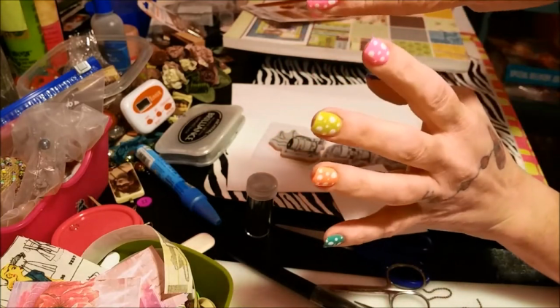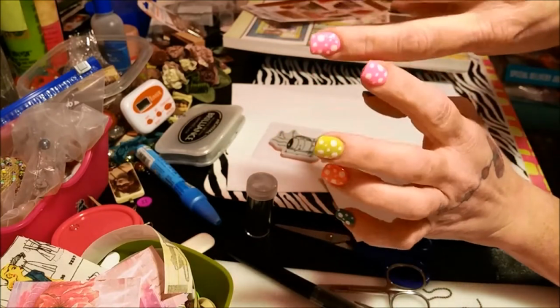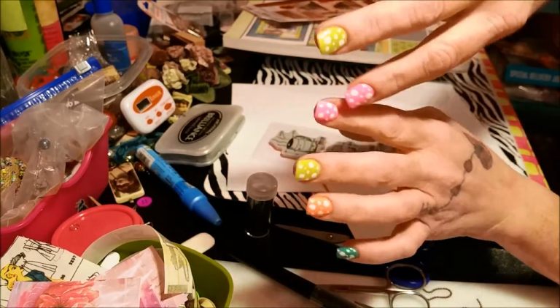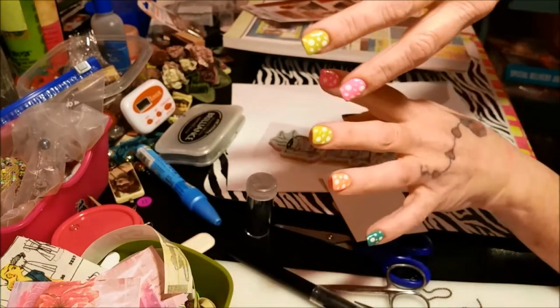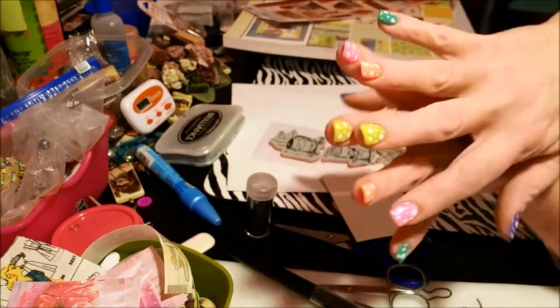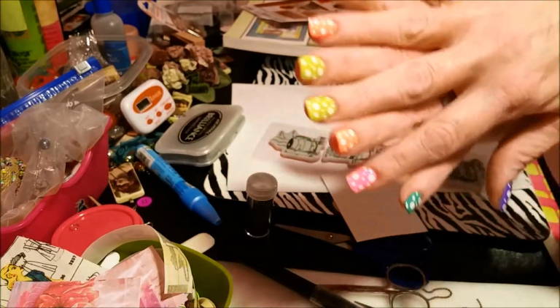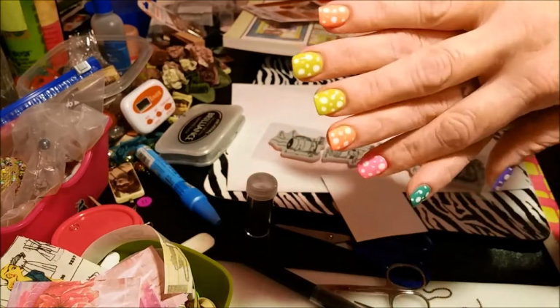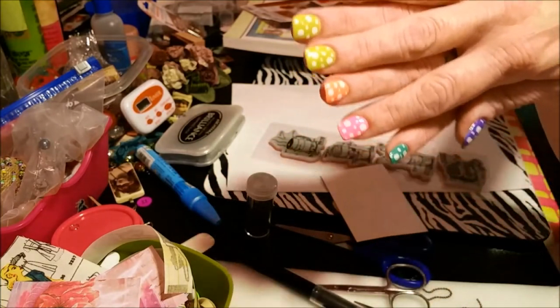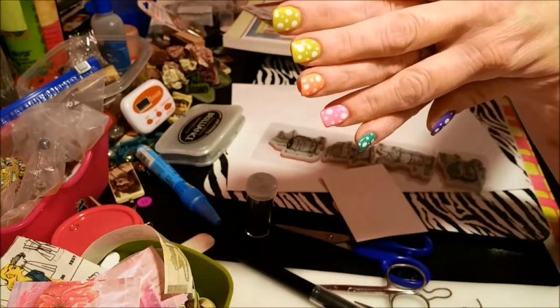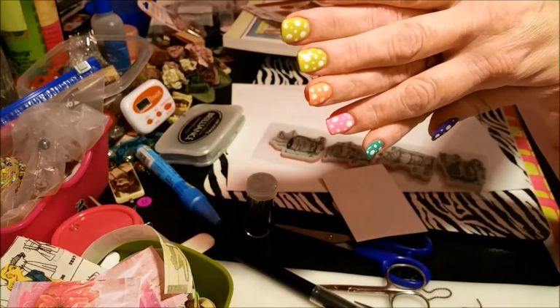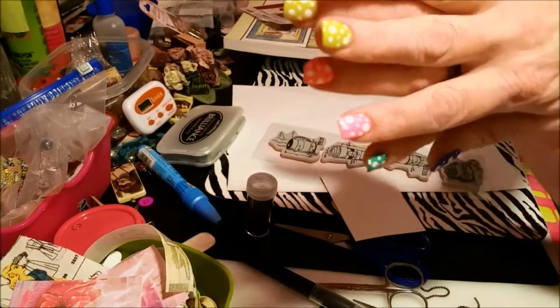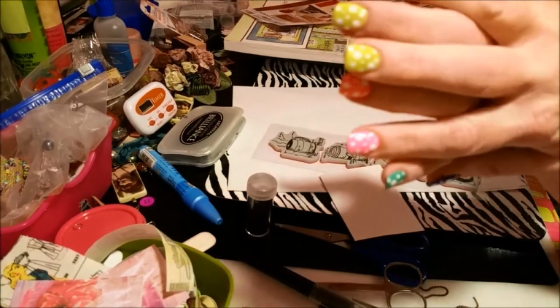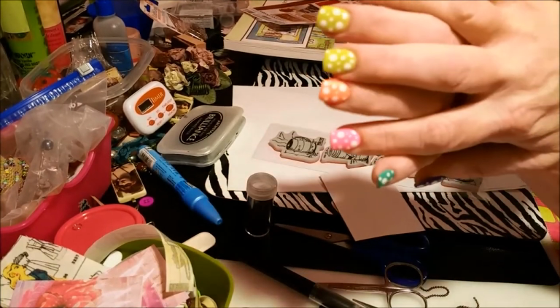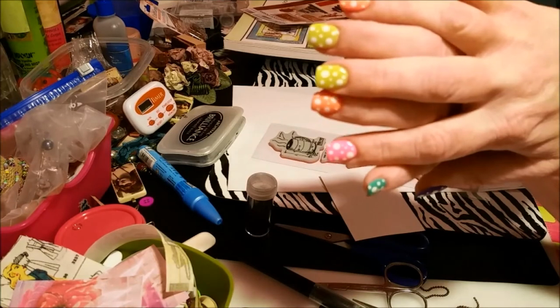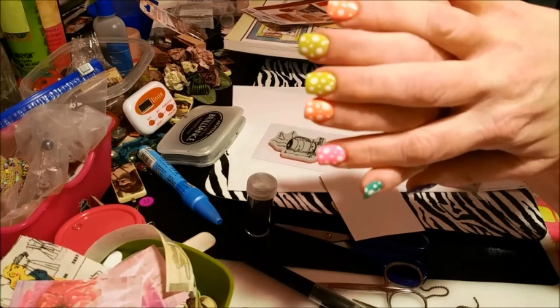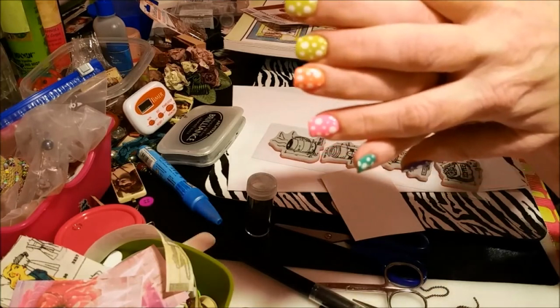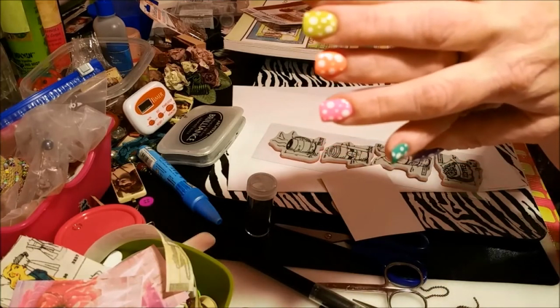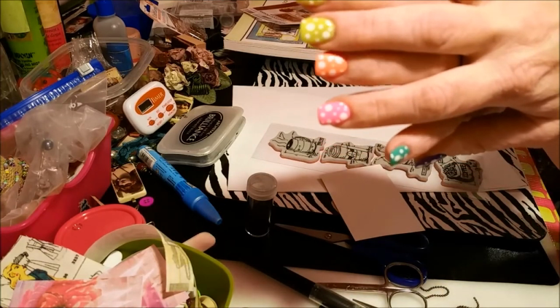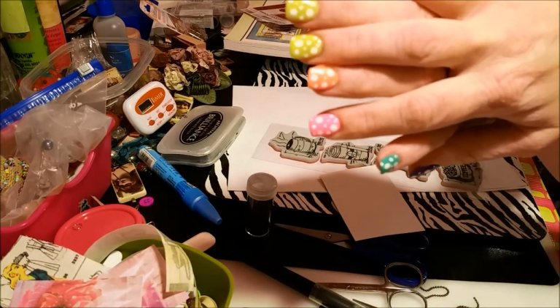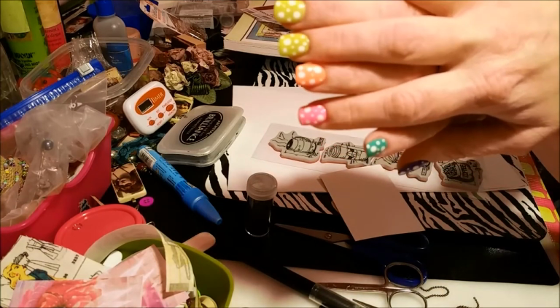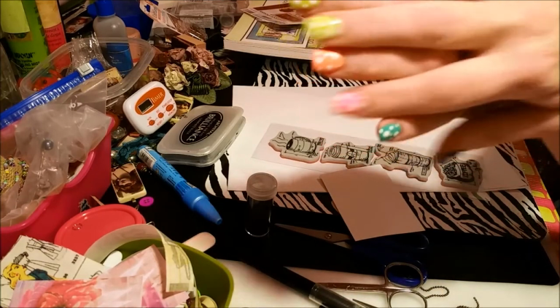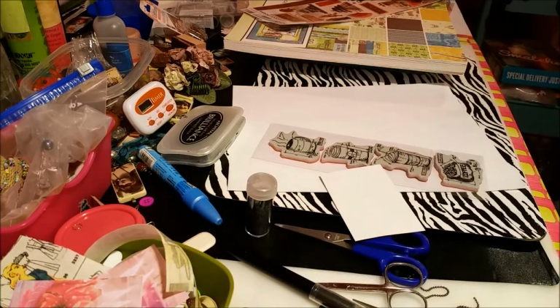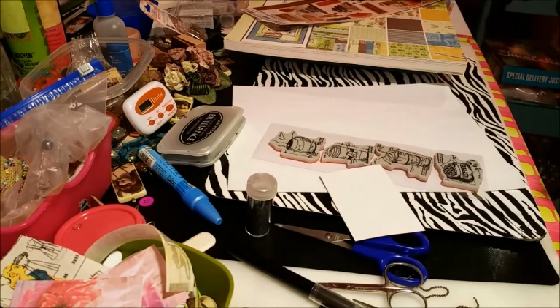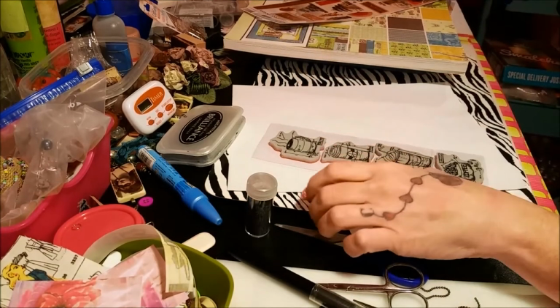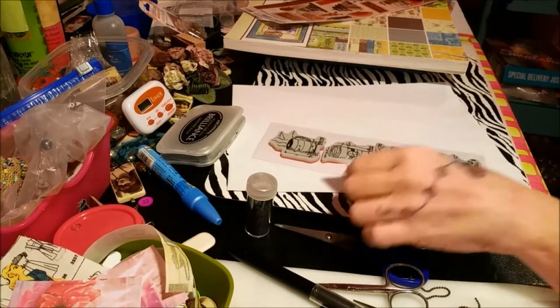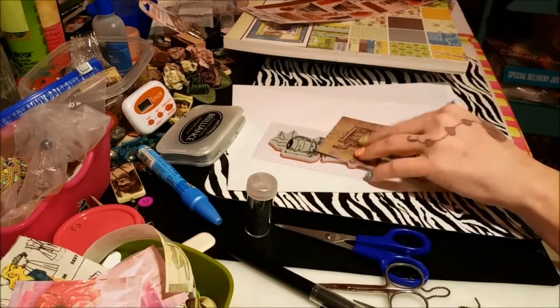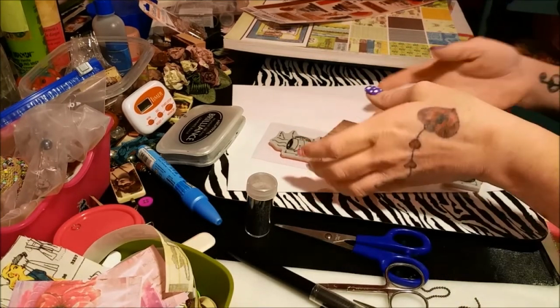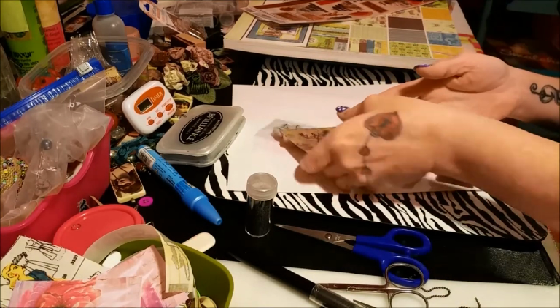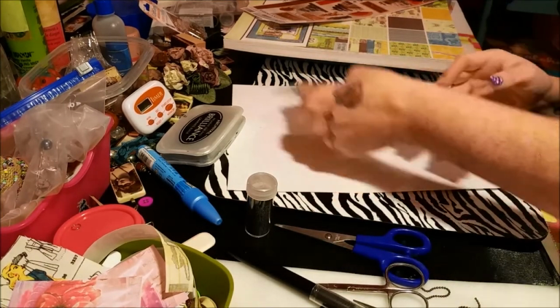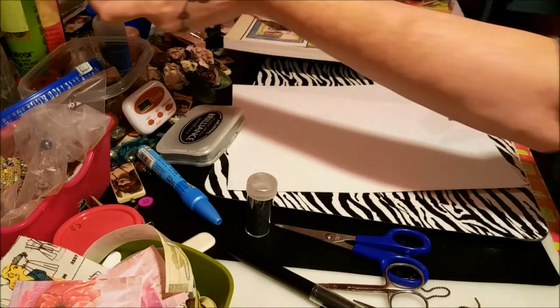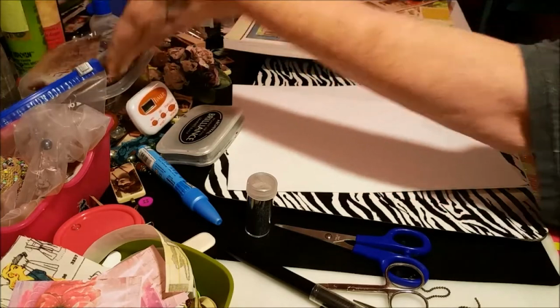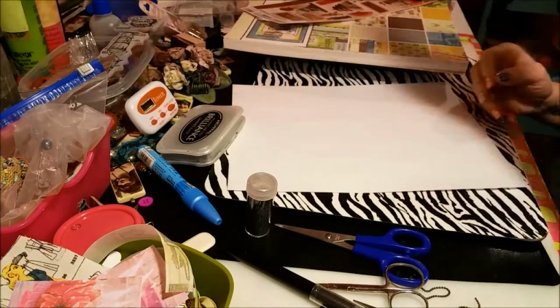I also got my nails done so they're not all jacked up anymore — they're polka dots. Anyway, nobody cares about that, move on!